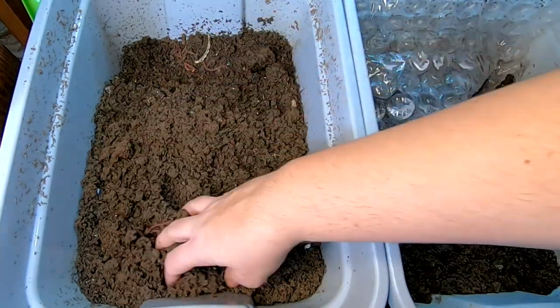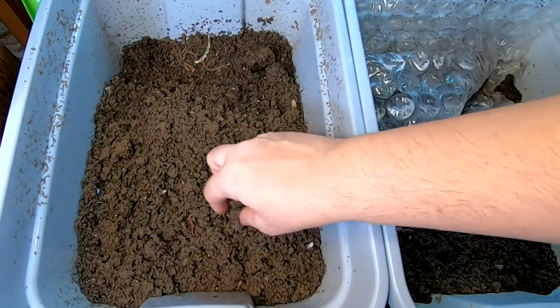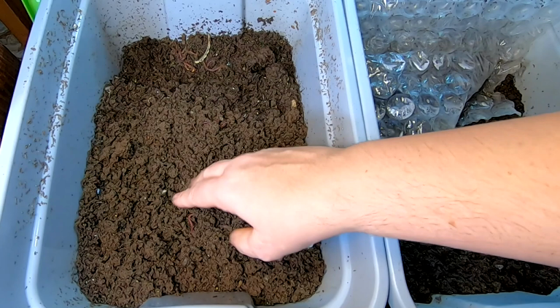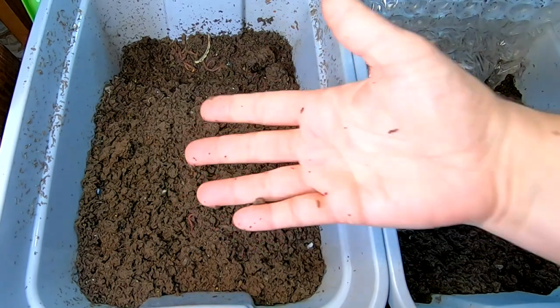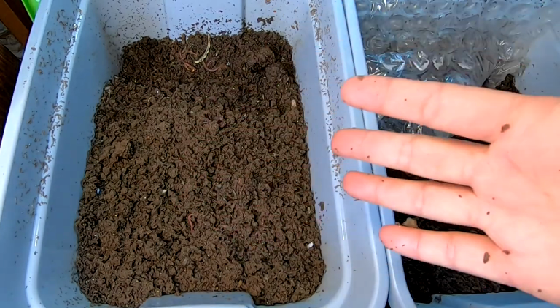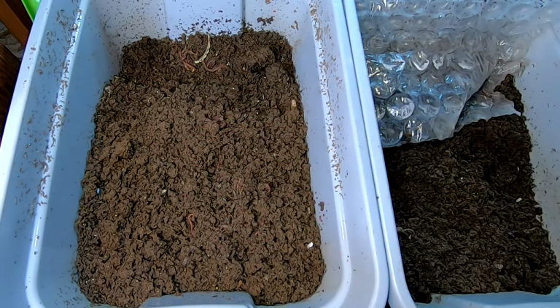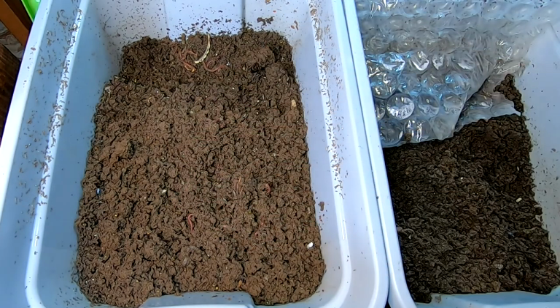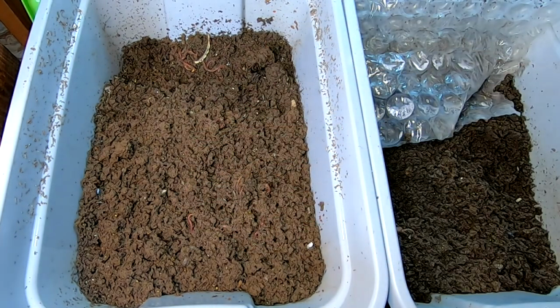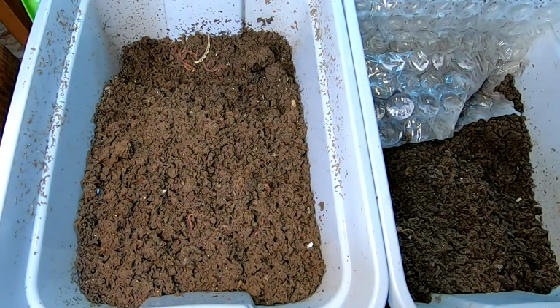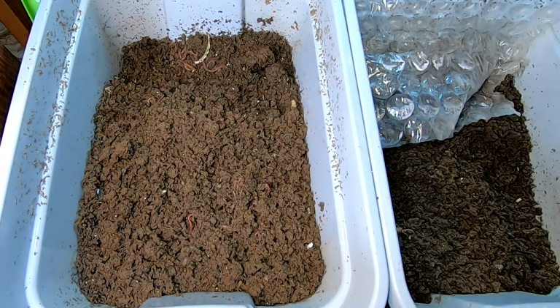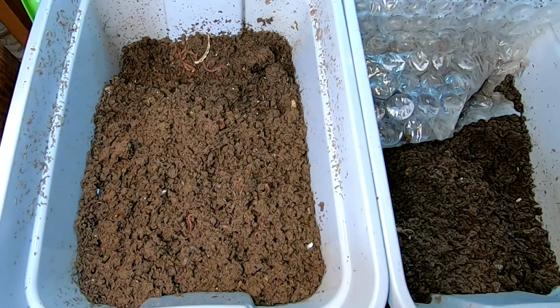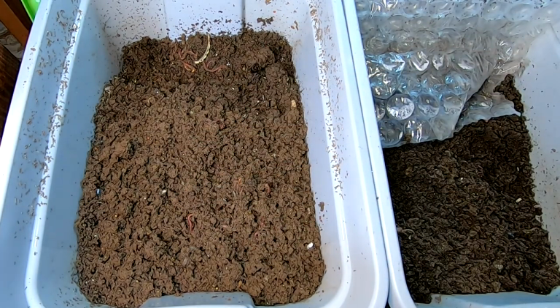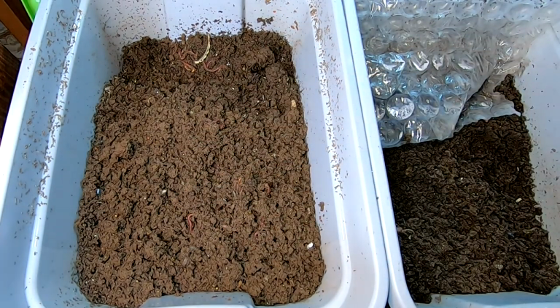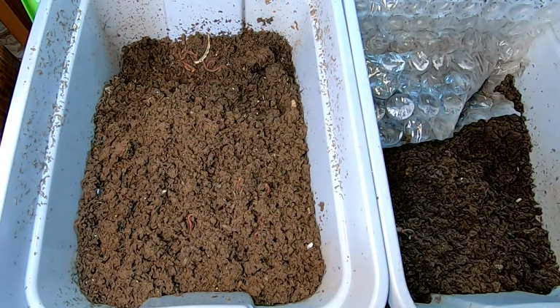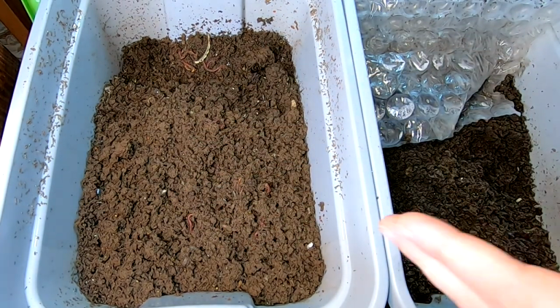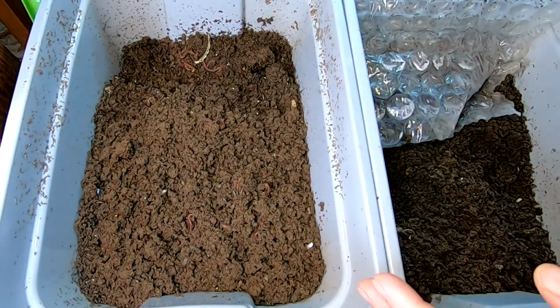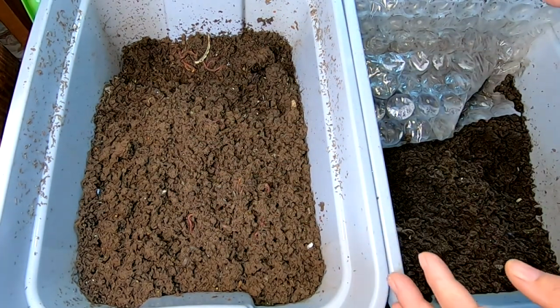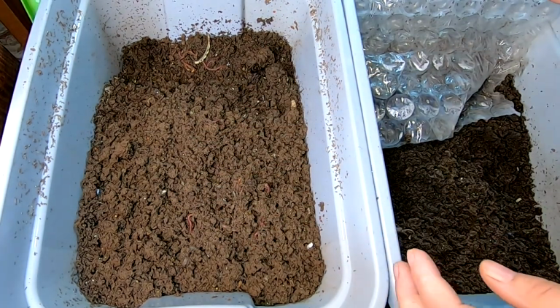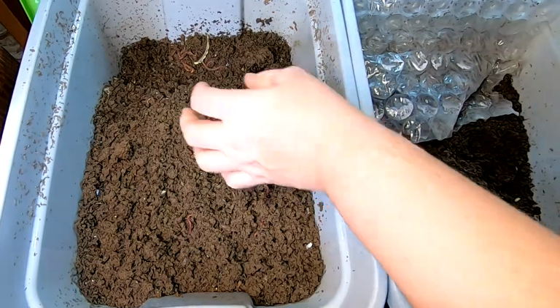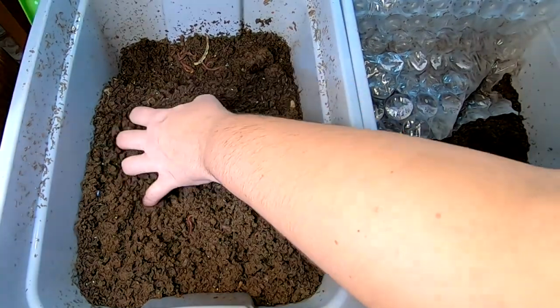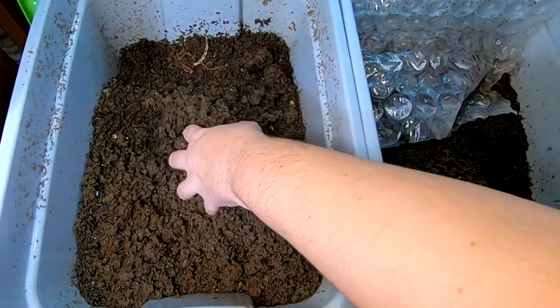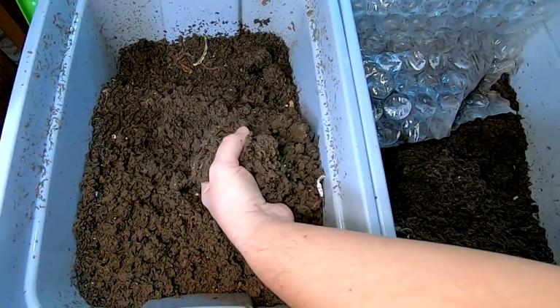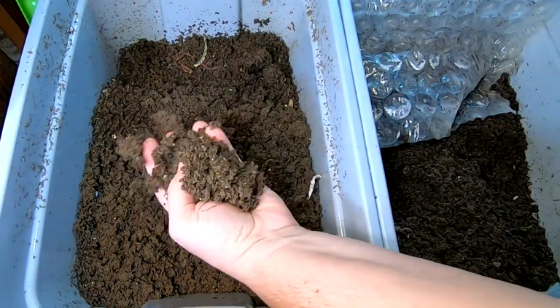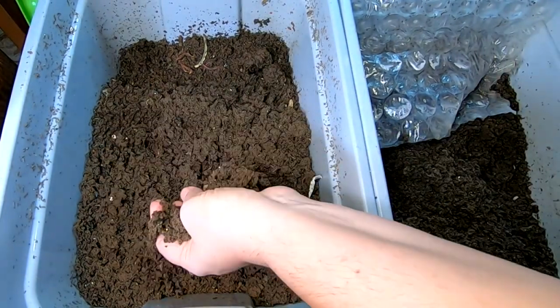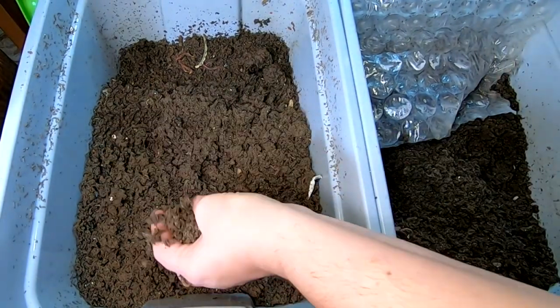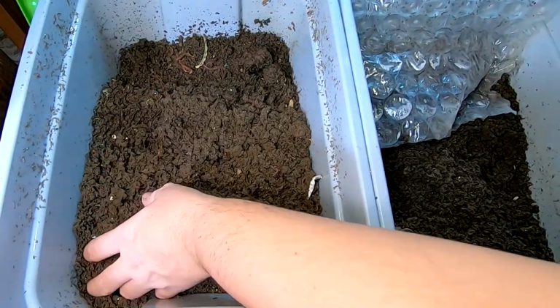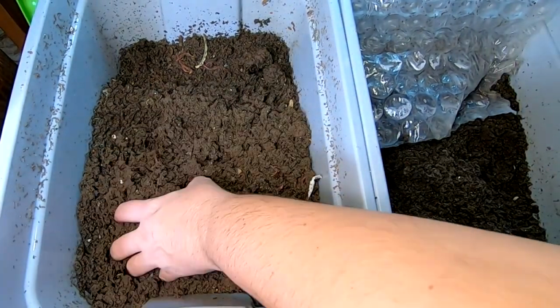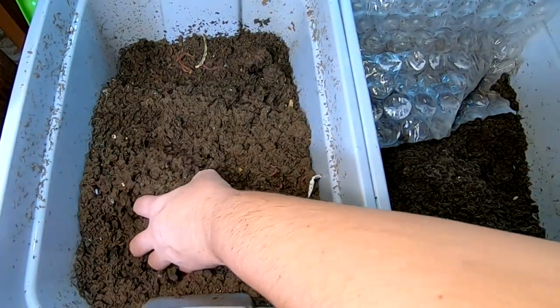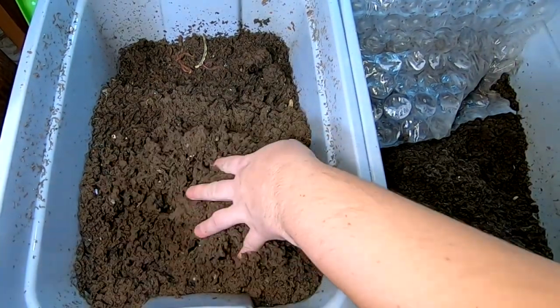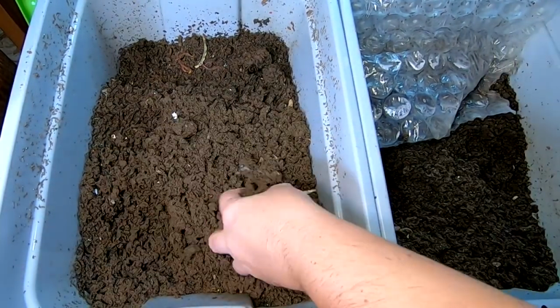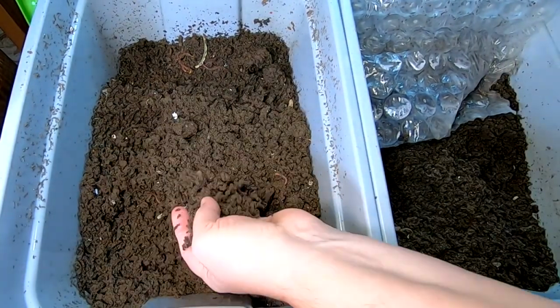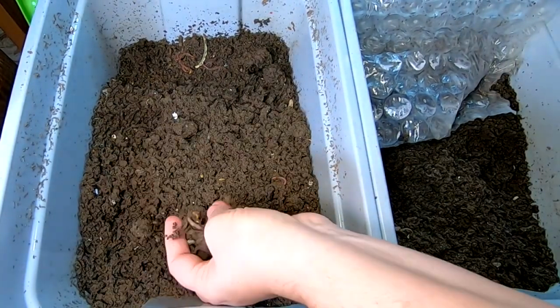I have a lot more luck doing light migration than doing this kind of migration. I think maybe I'm too impatient — it's been a couple of months and I'm ready for them to get into a new bin, but they are not participating.